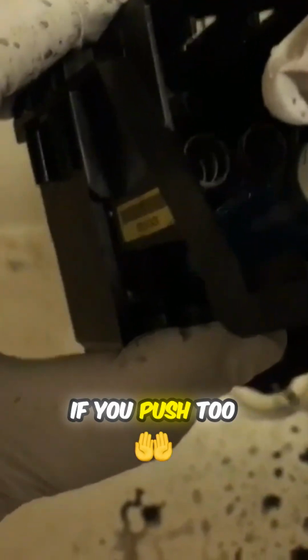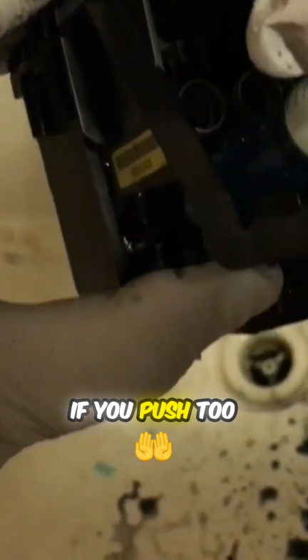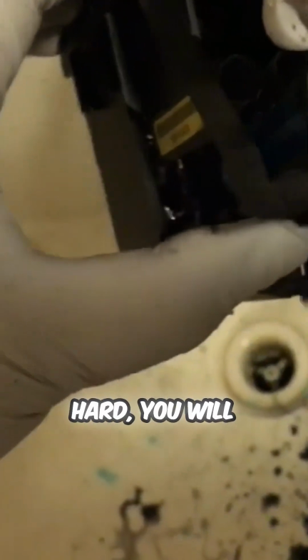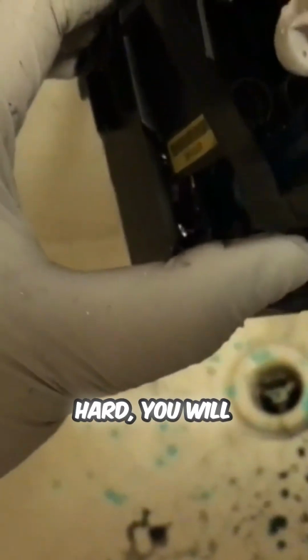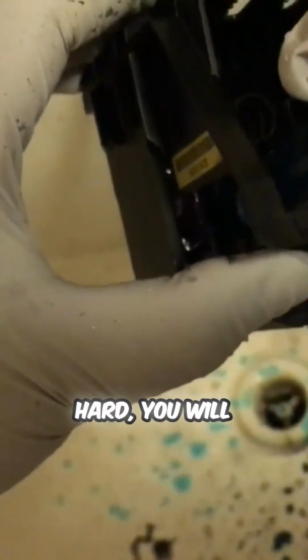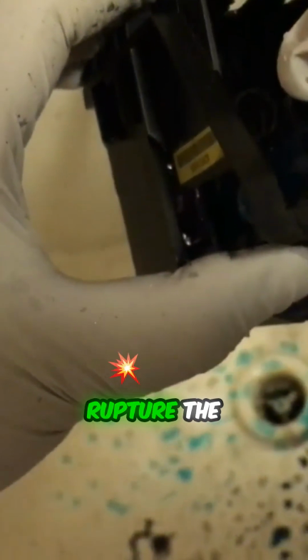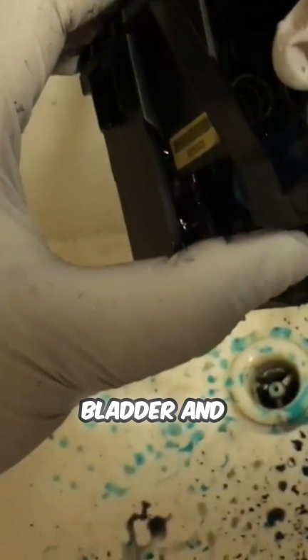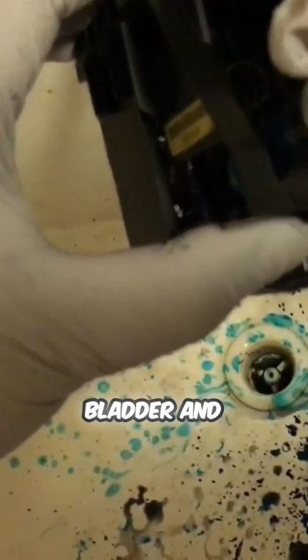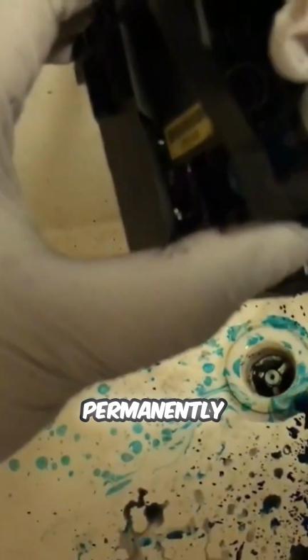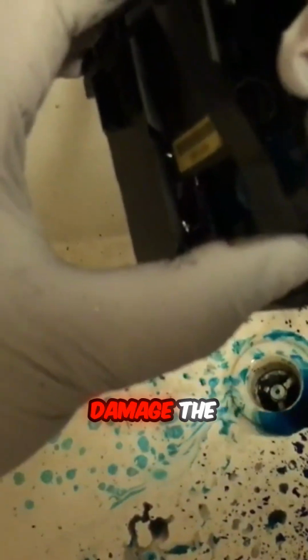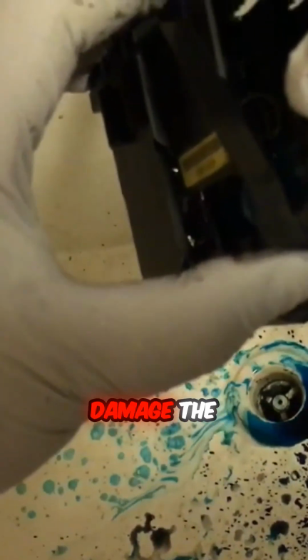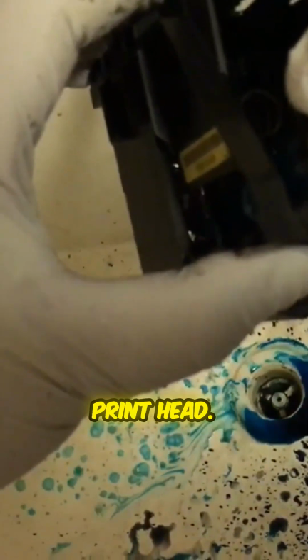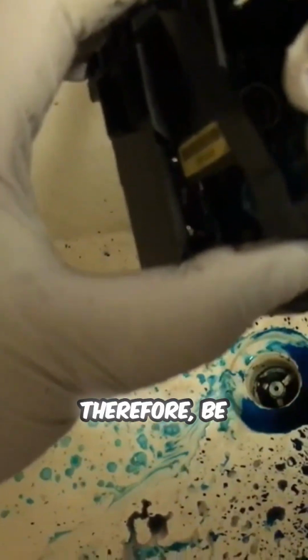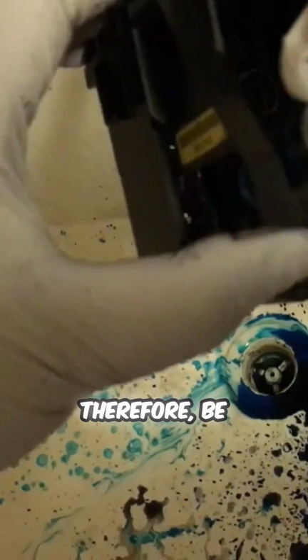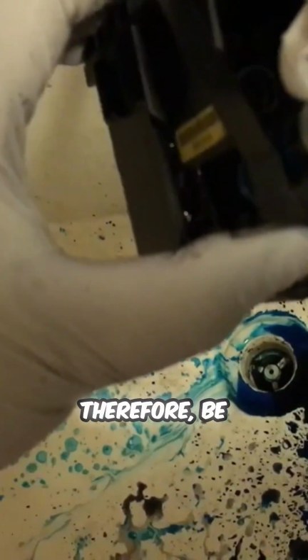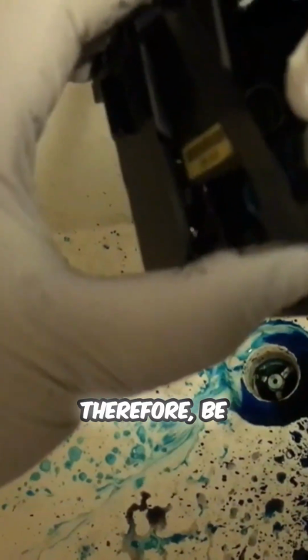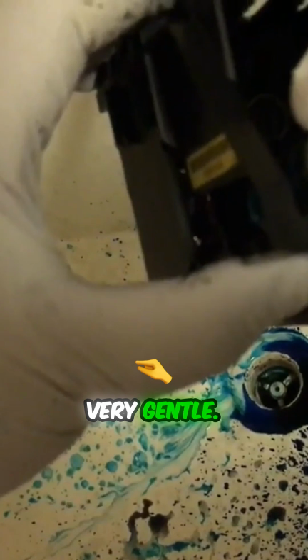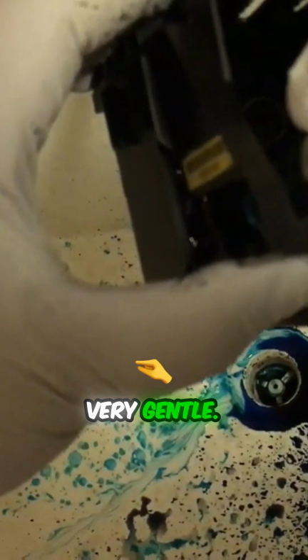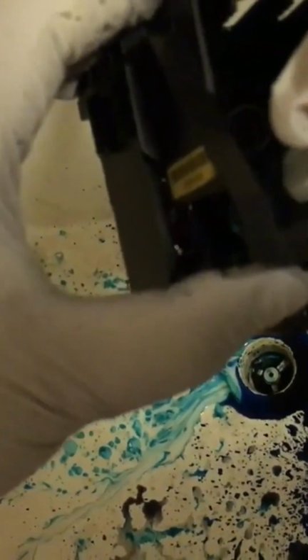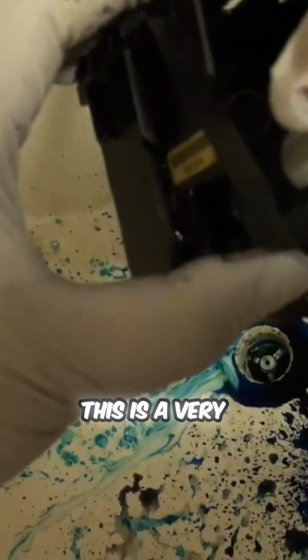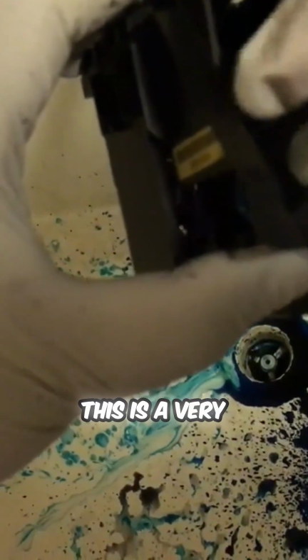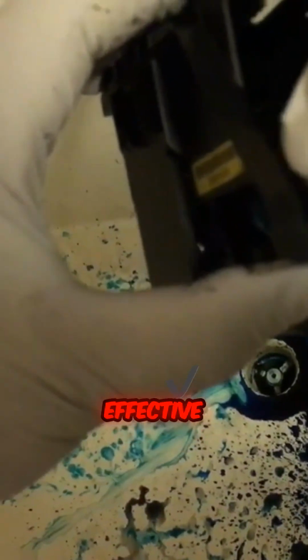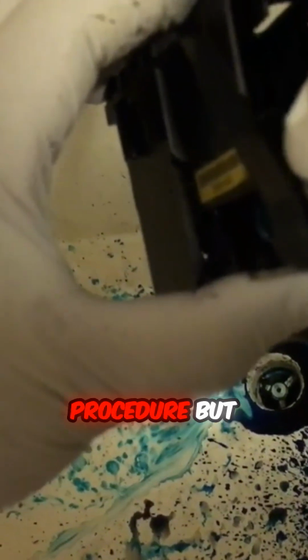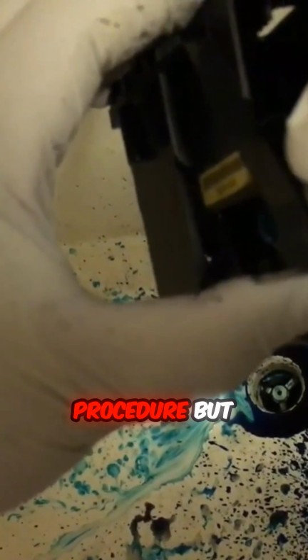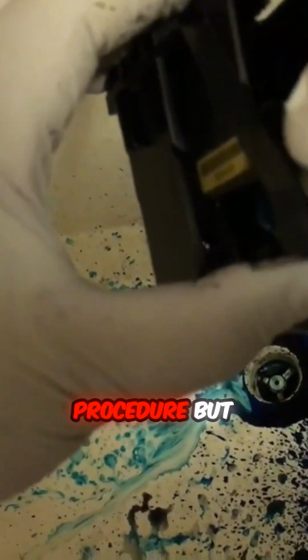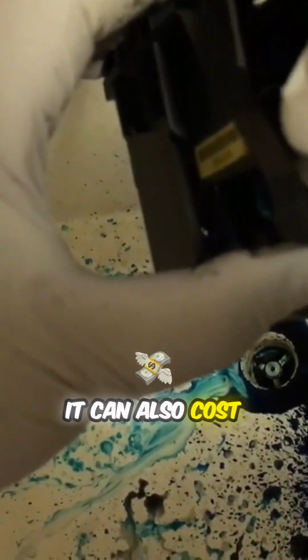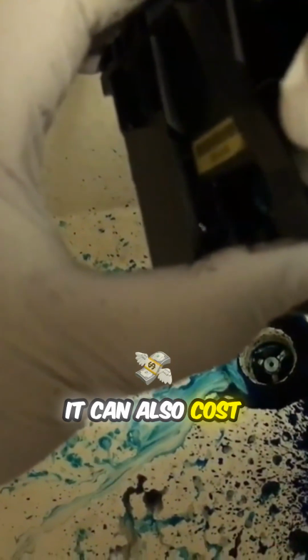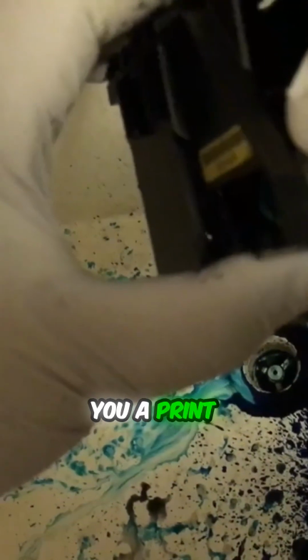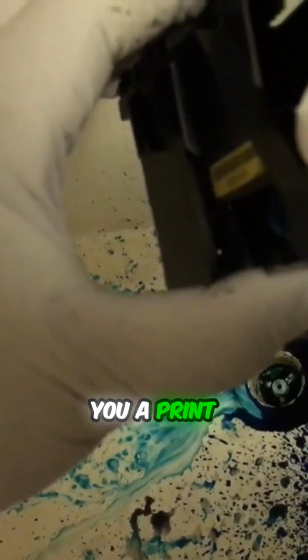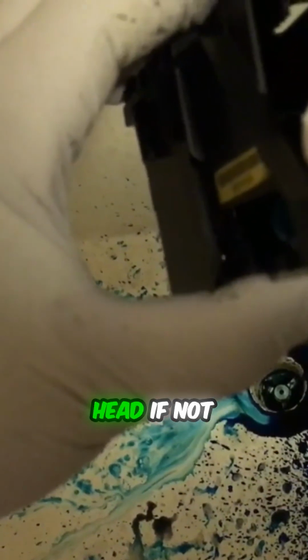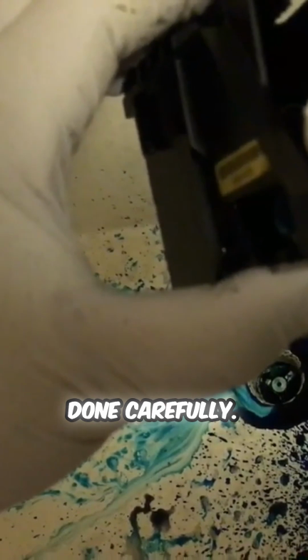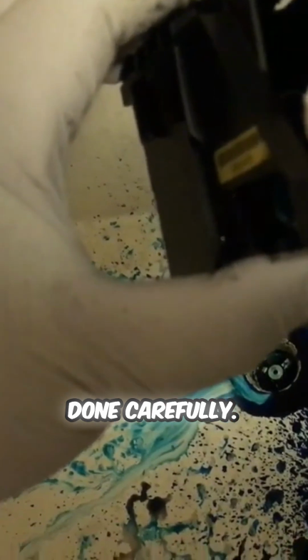If you push too hard, you will rupture the bladder and permanently damage the printhead. Therefore, be very gentle. This is a very effective procedure but it can also cost you a printhead if not done carefully.